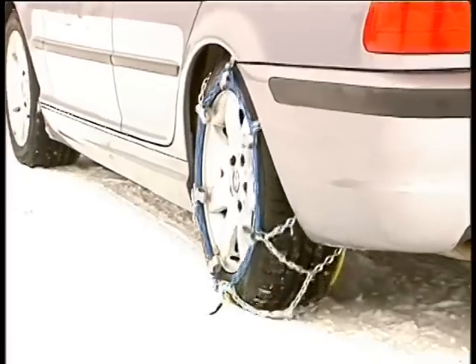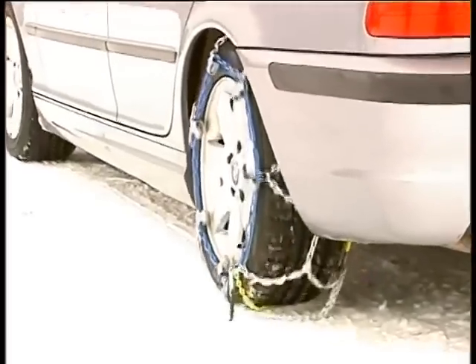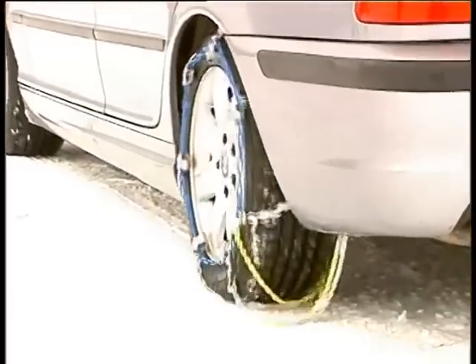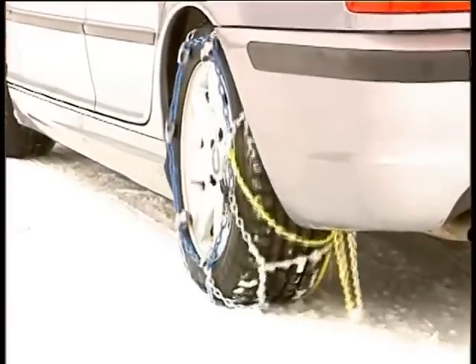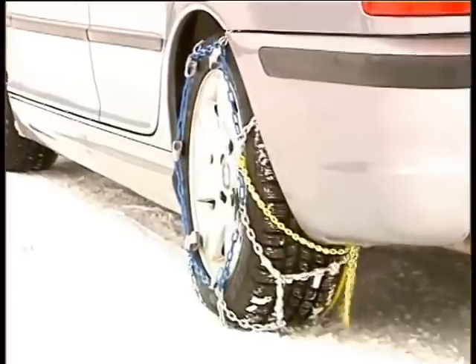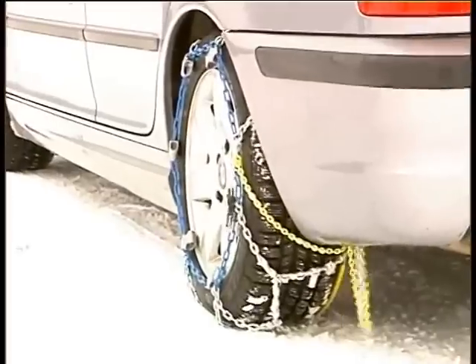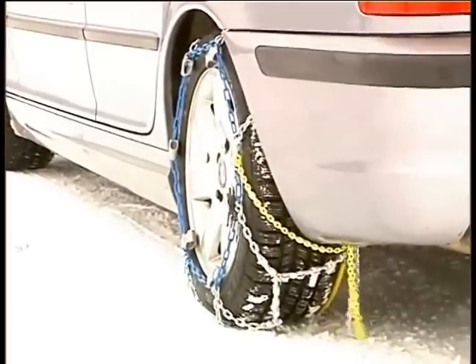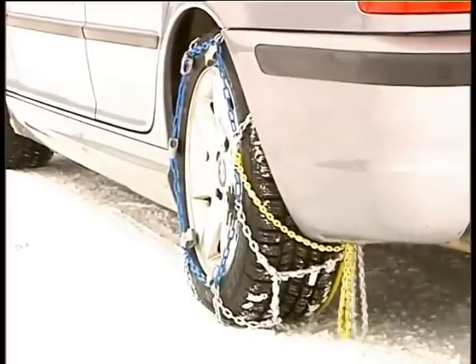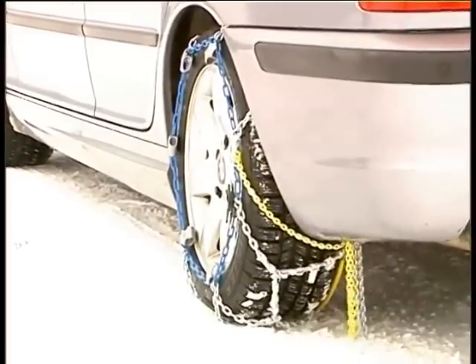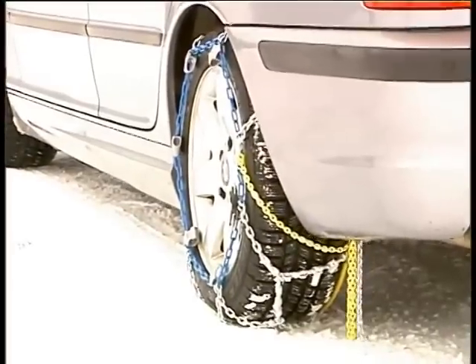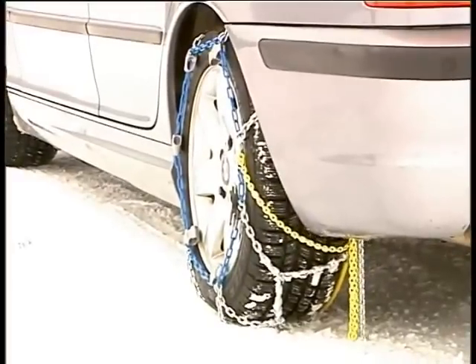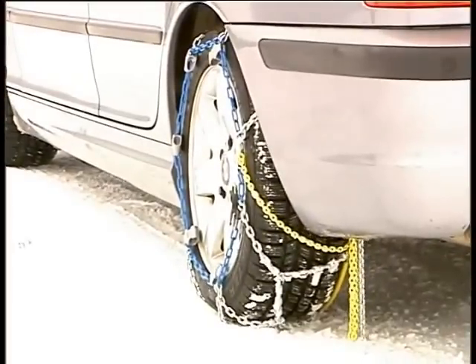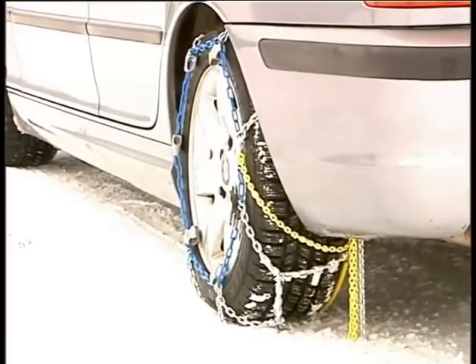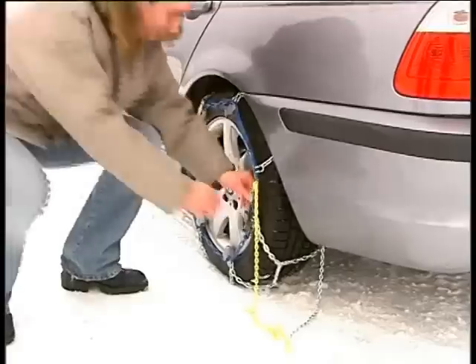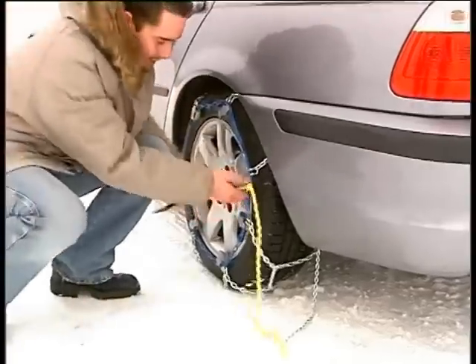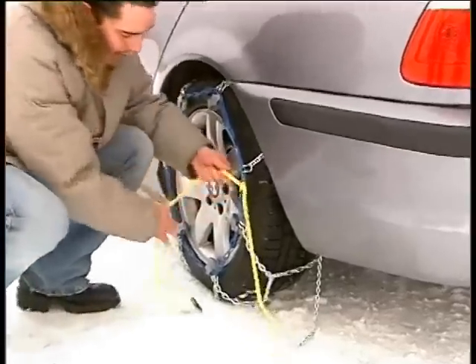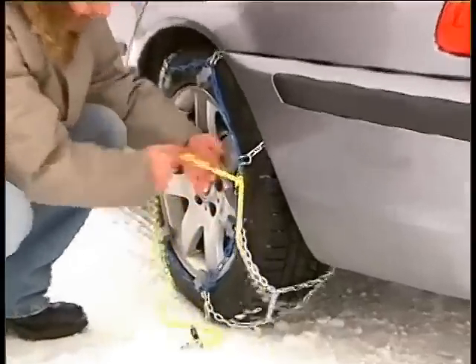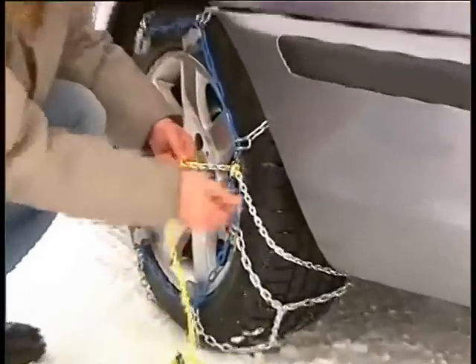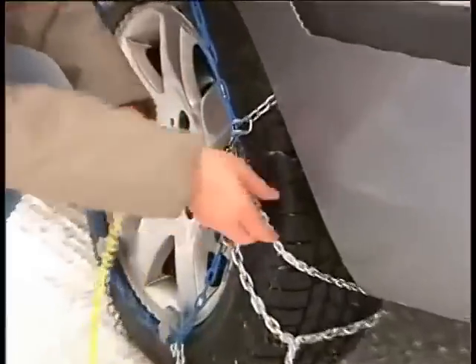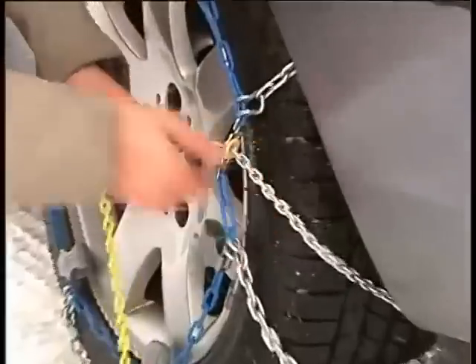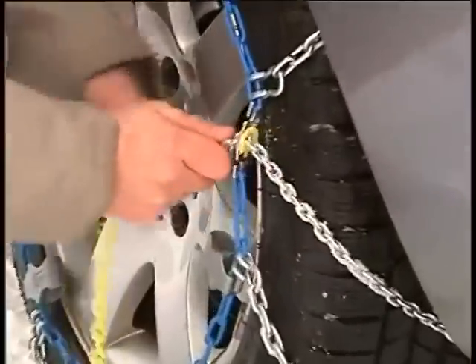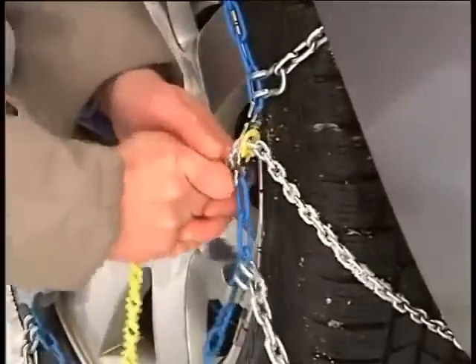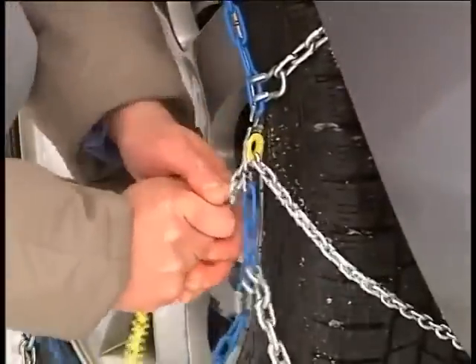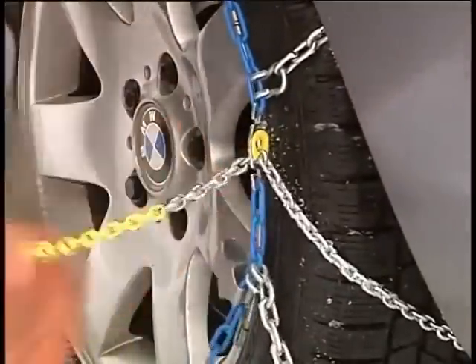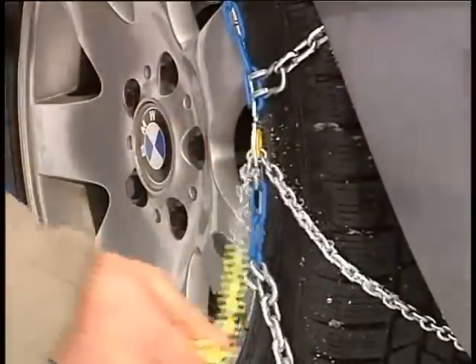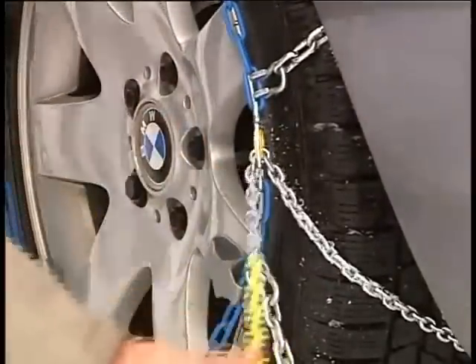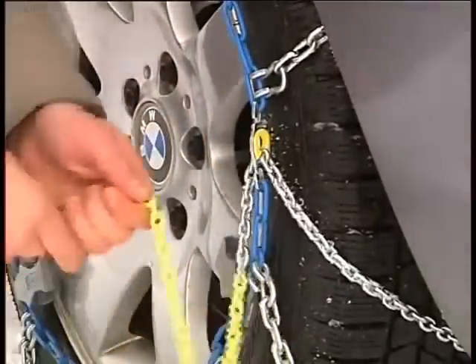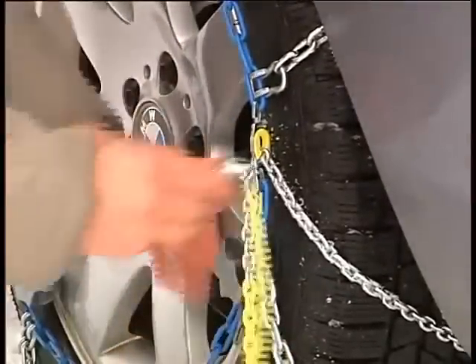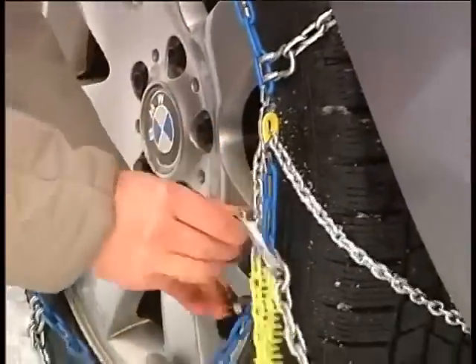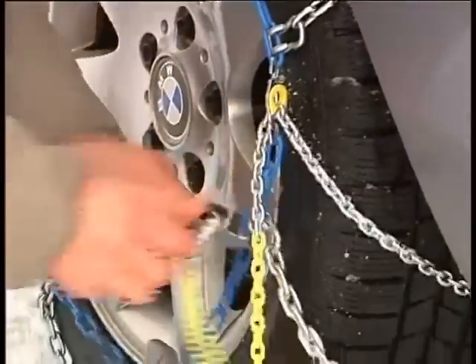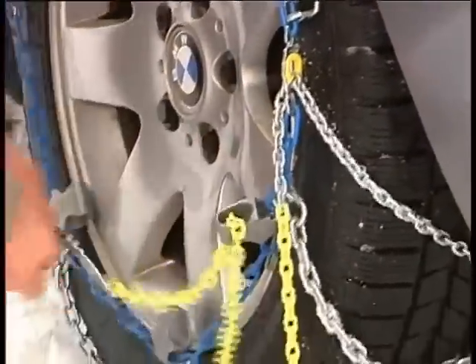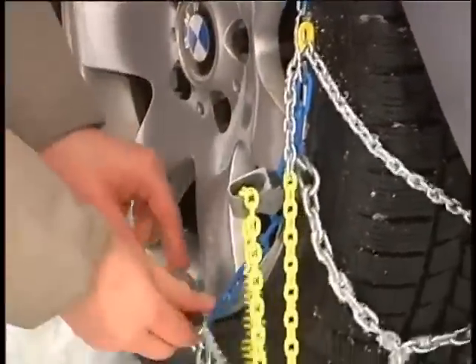Now move the vehicle forward or backward one quarter of a wheel revolution. Pull the tensioning chain completely forward until the galvanized part becomes visible, then fasten it in the locking plate.